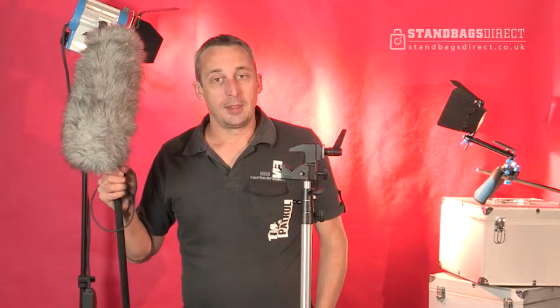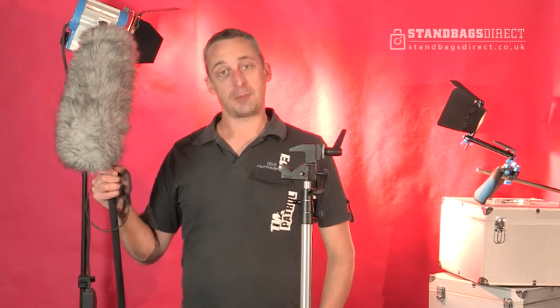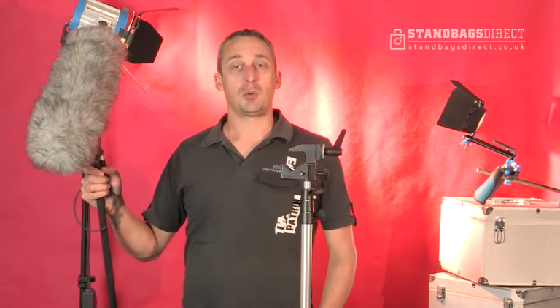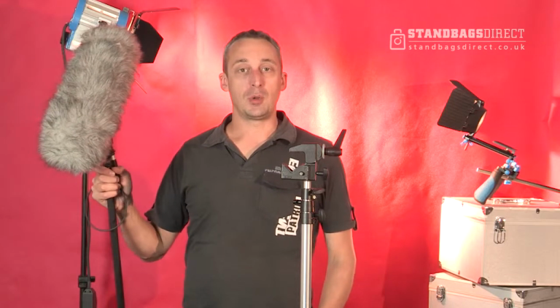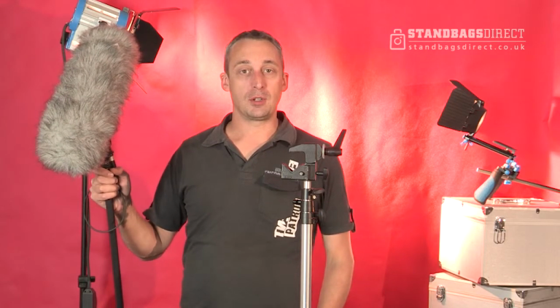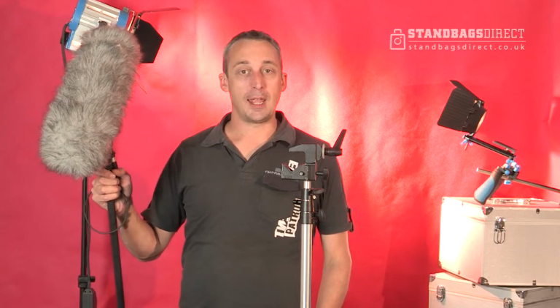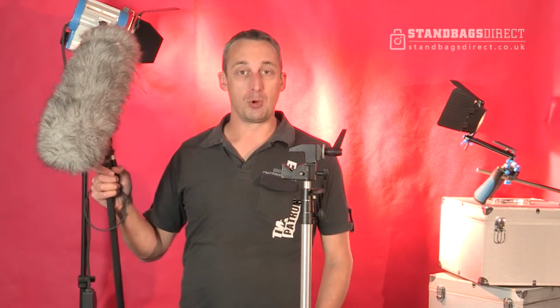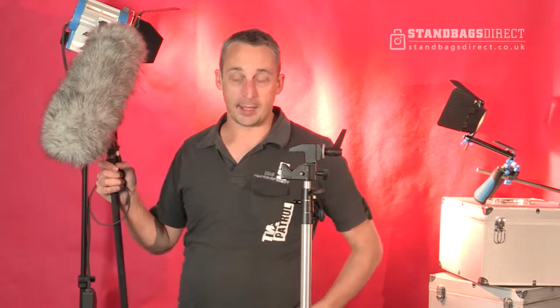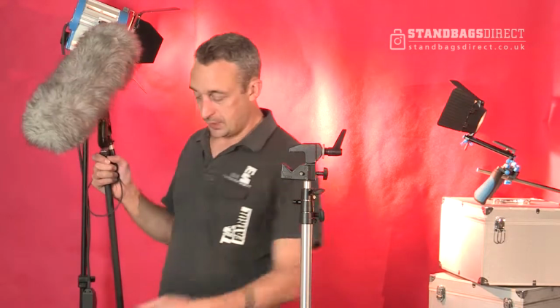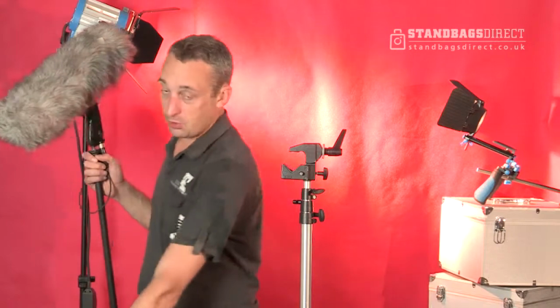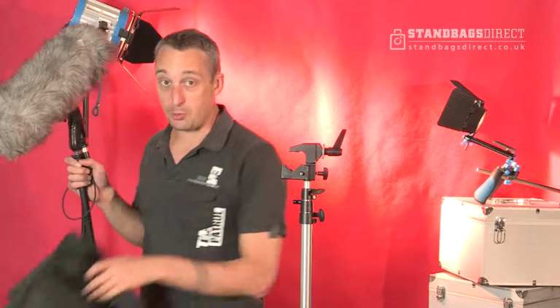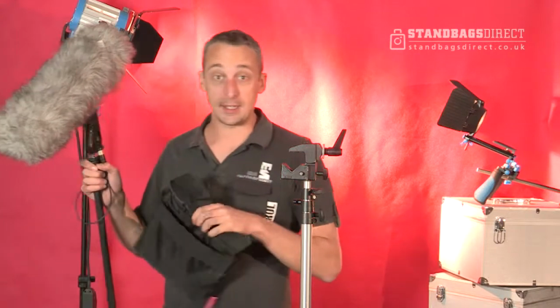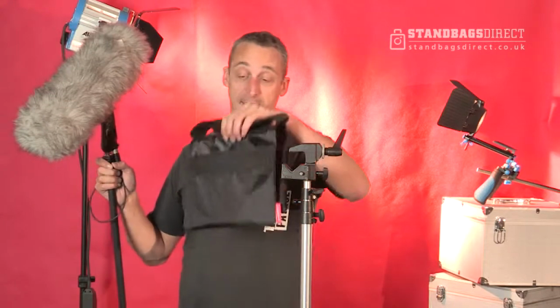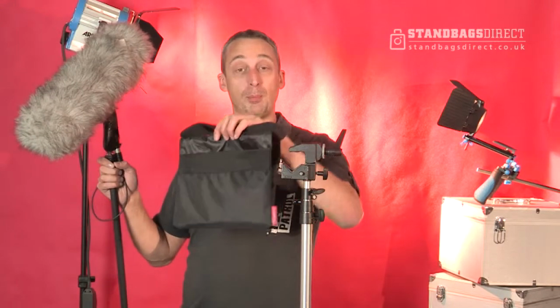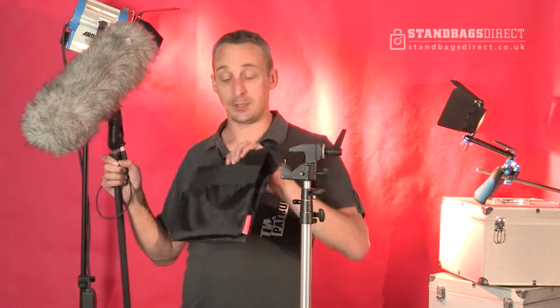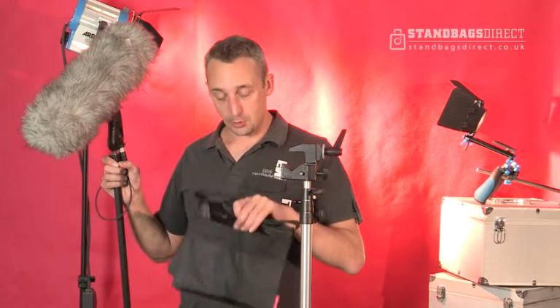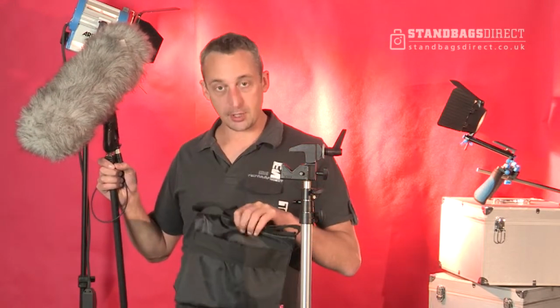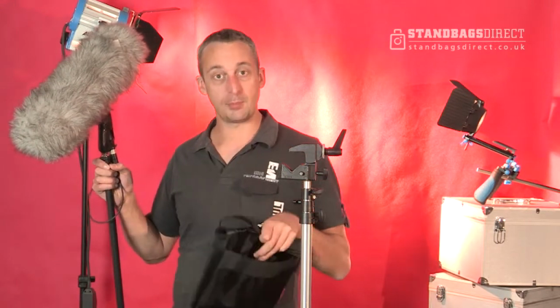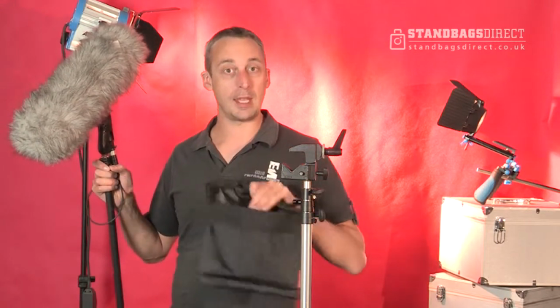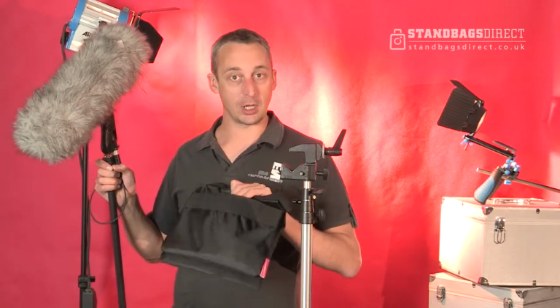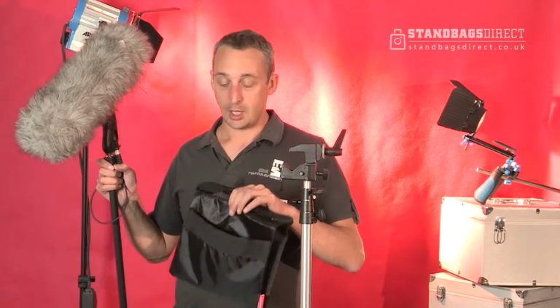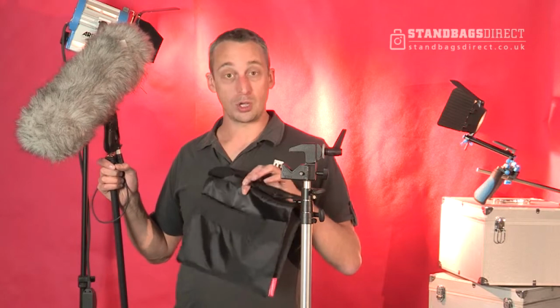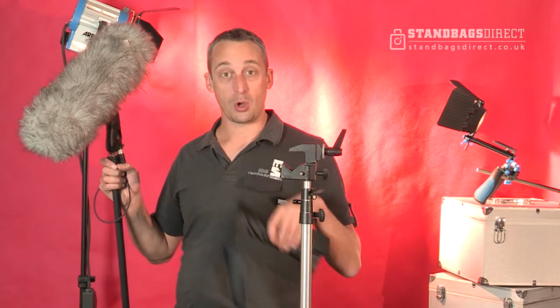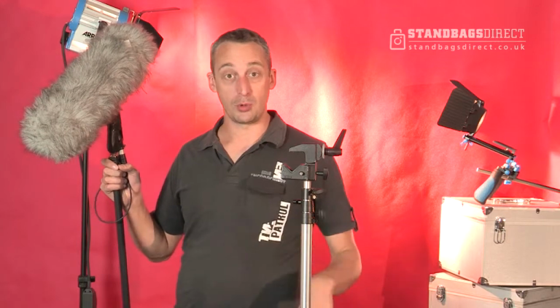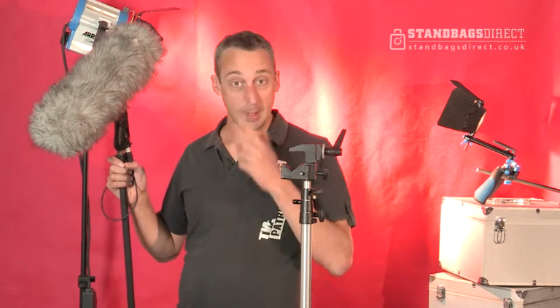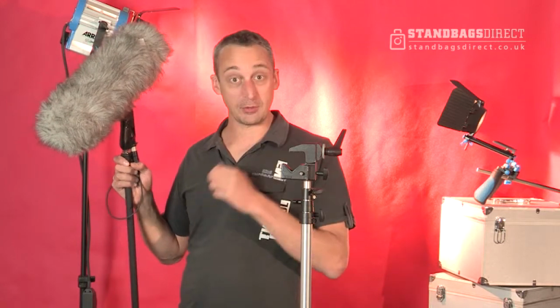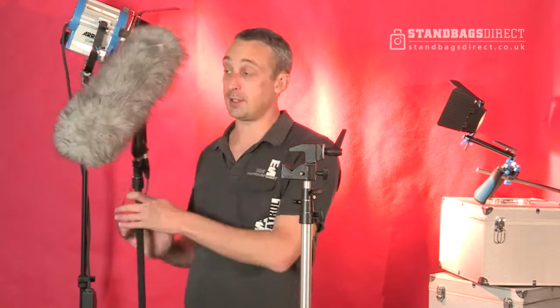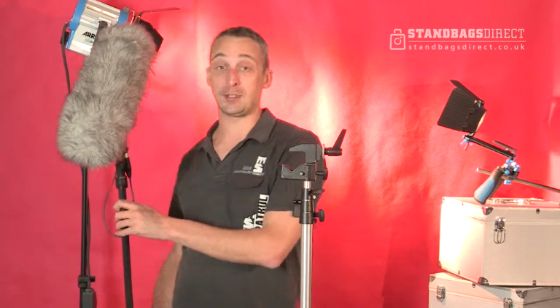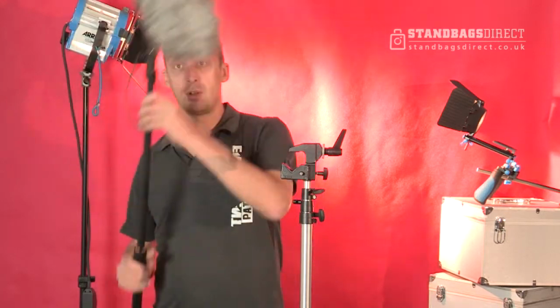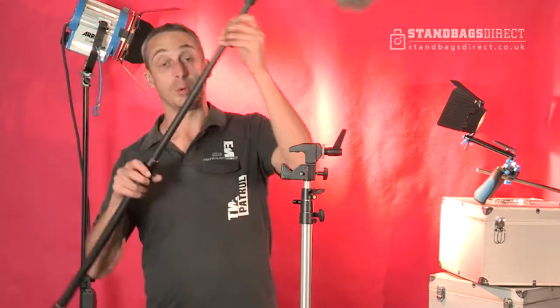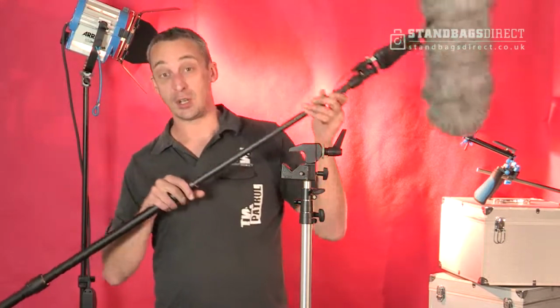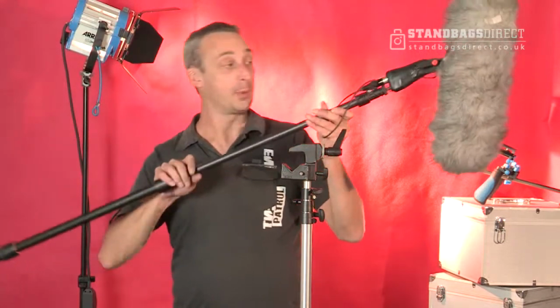This next product I want to show you is called a boom bag. Now you're wondering what a boom bag is? It's a simple bag with two pockets either side, inner lined, which goes on your boom to counteract the balance from when you're self-opping.